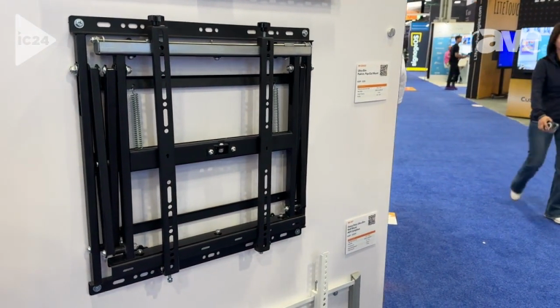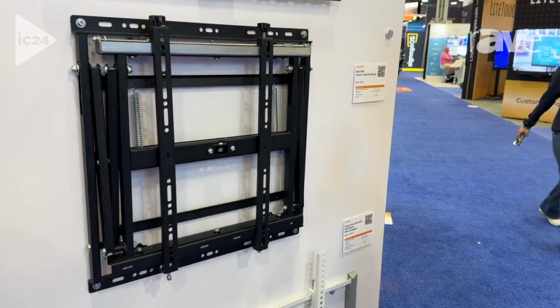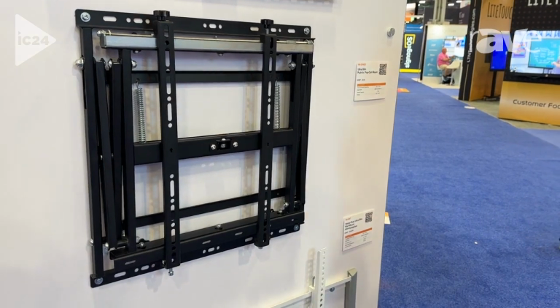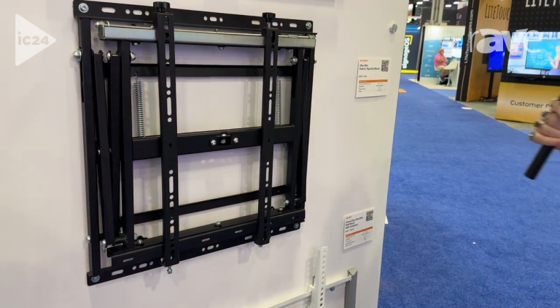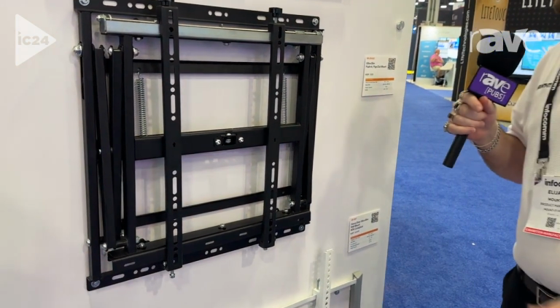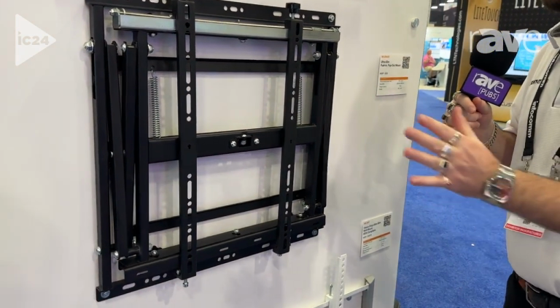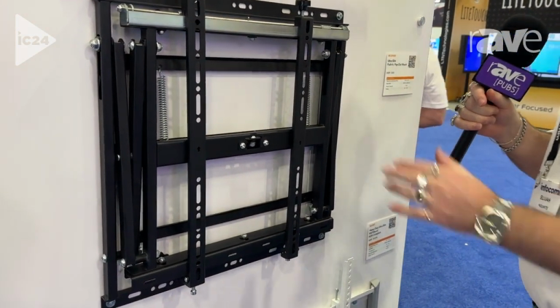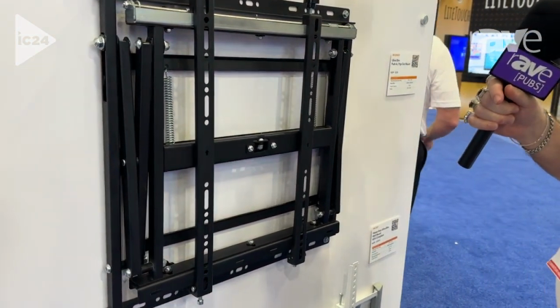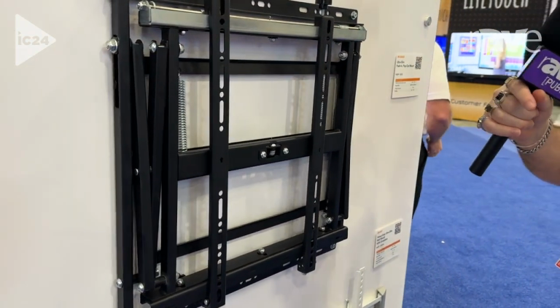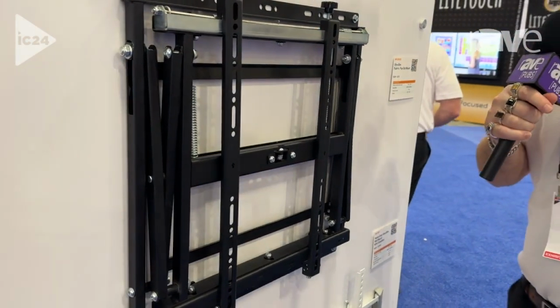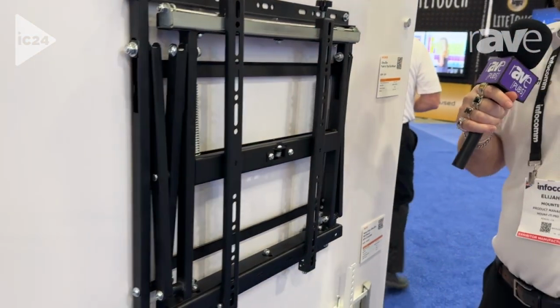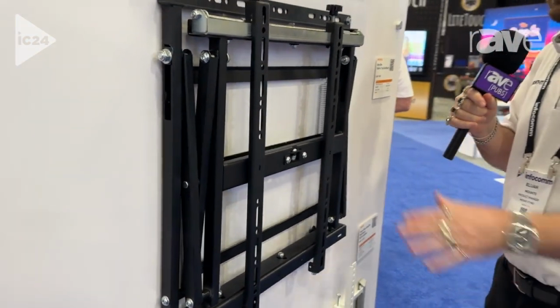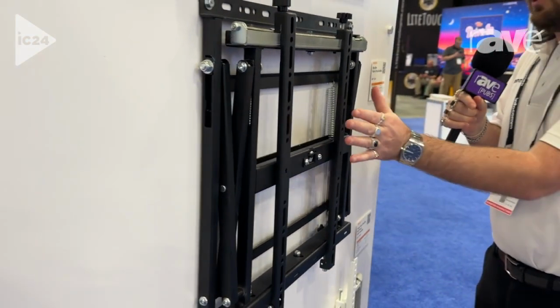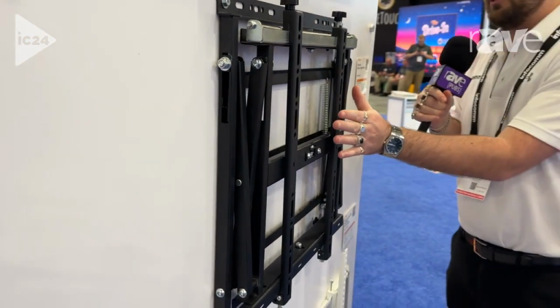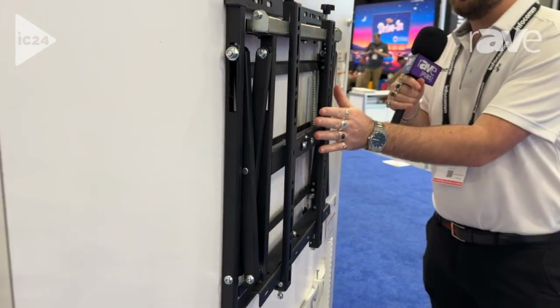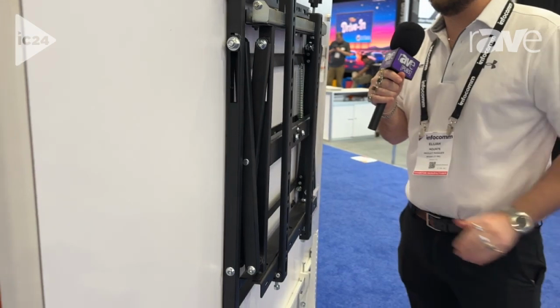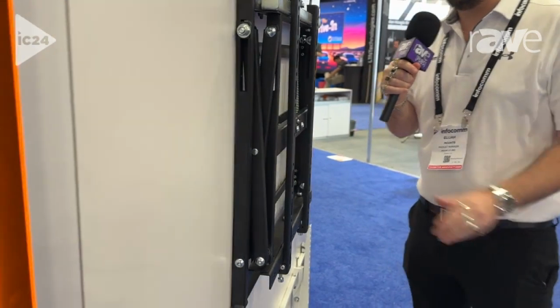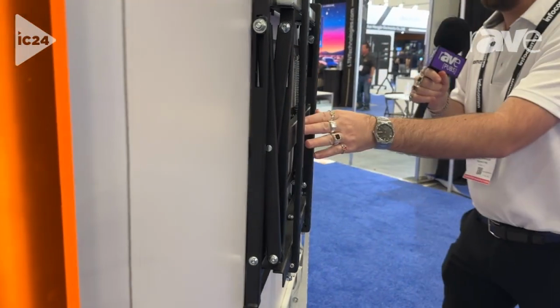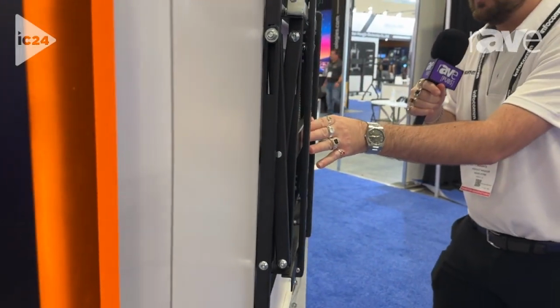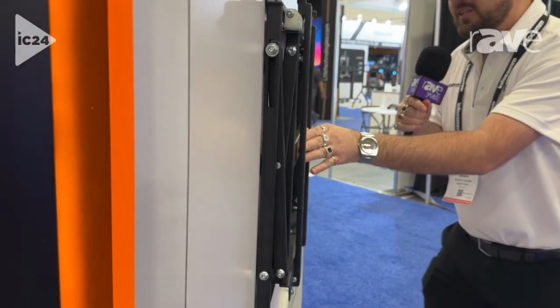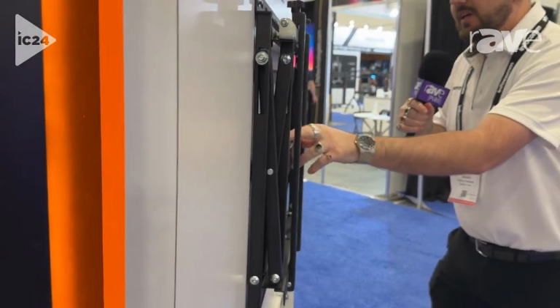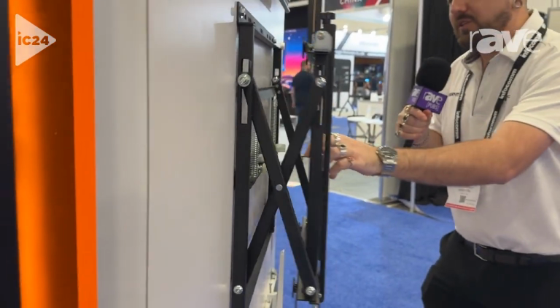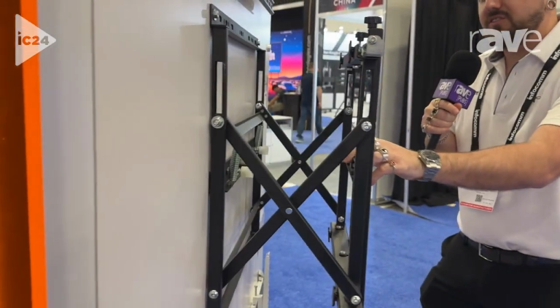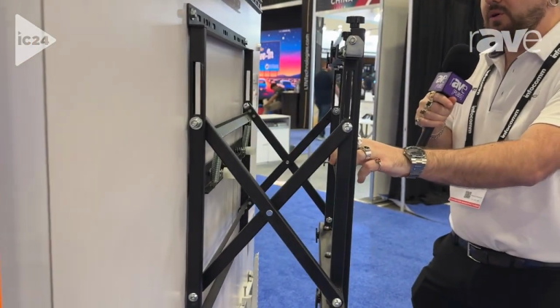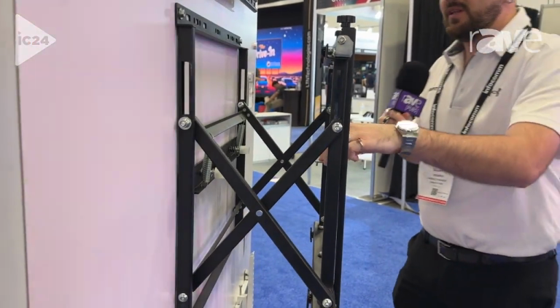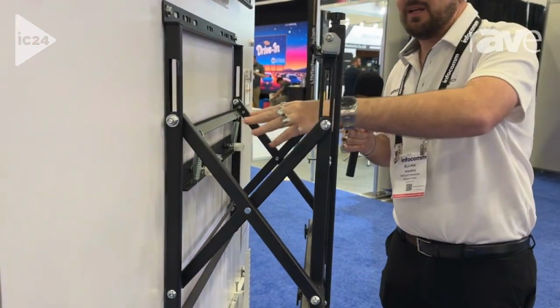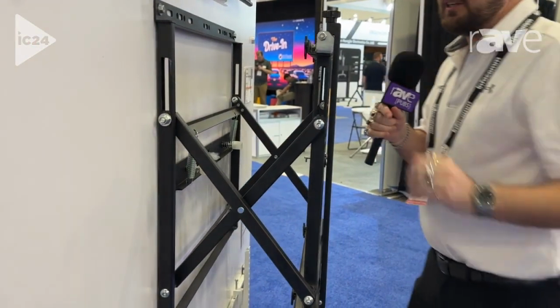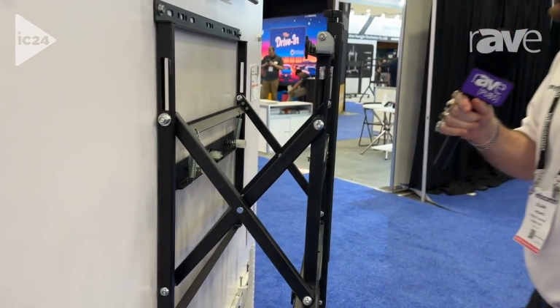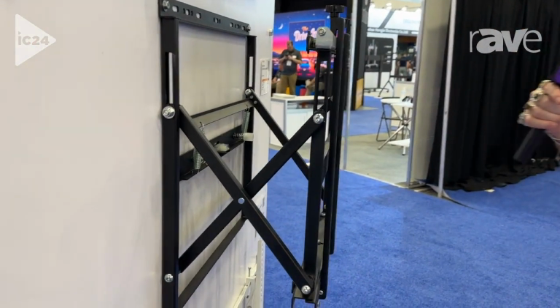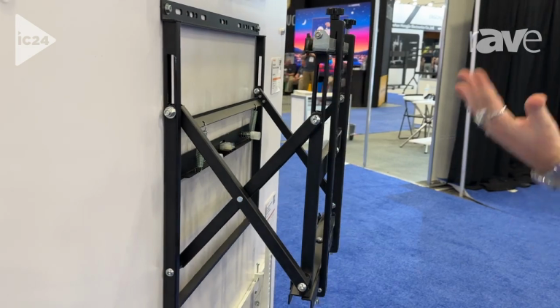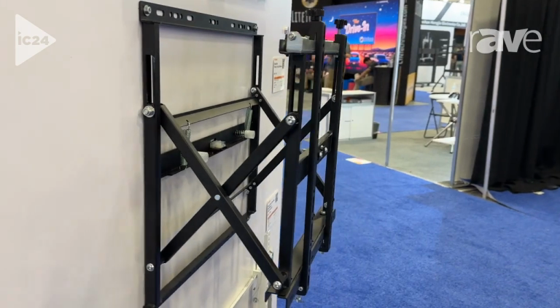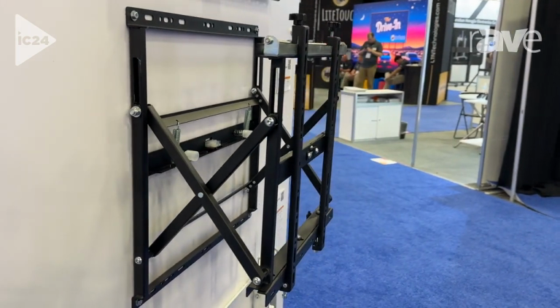What's really cool about this one is this is the slimmest push-and-pop-out mount that we have in our selection. In the closed position, it sits at 2.3 inches, and with just a simple latch switch here, this will extend from the wall.